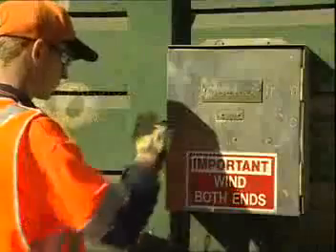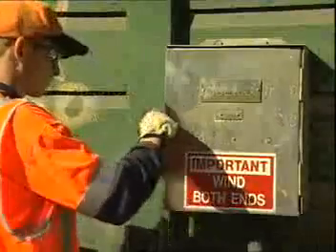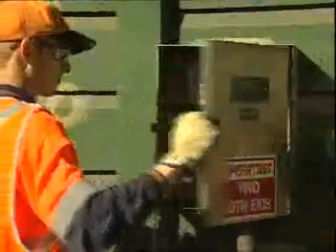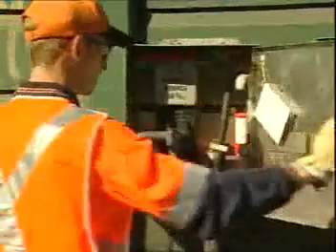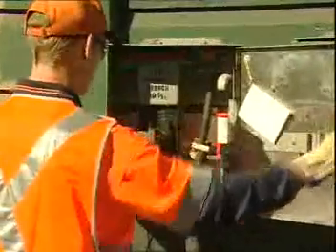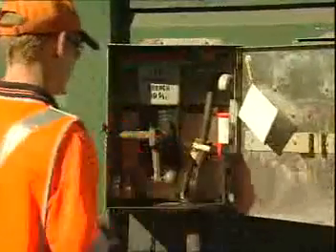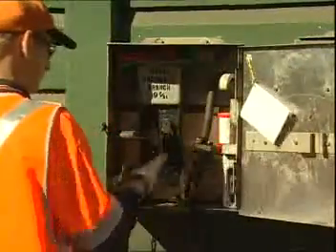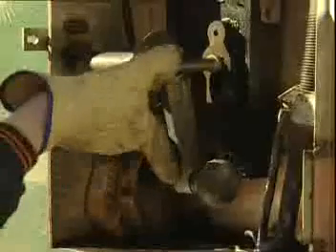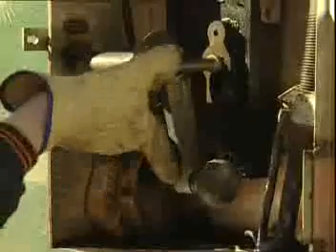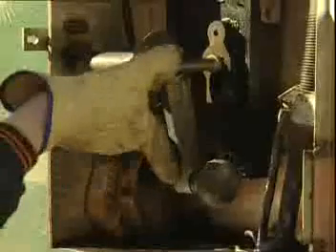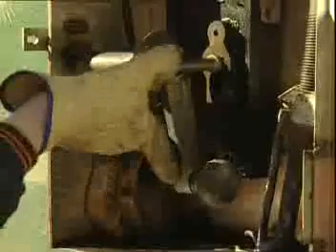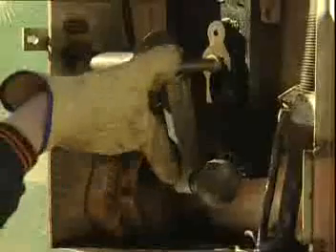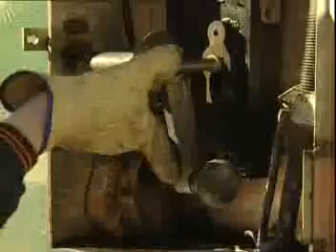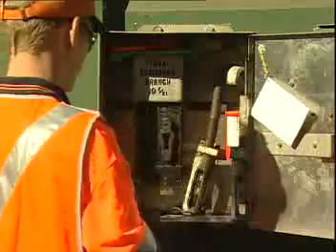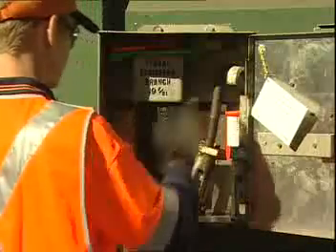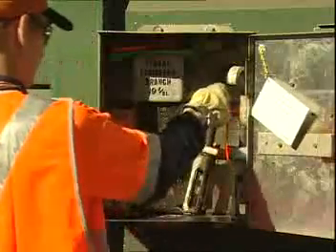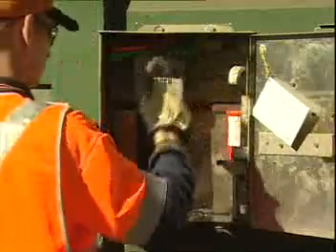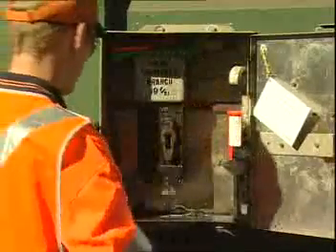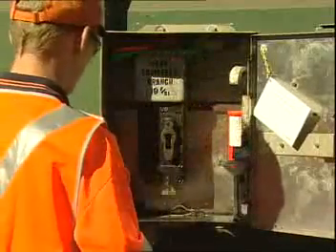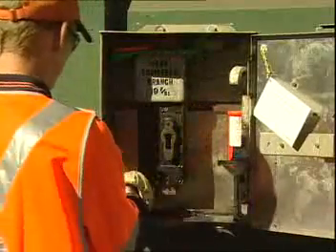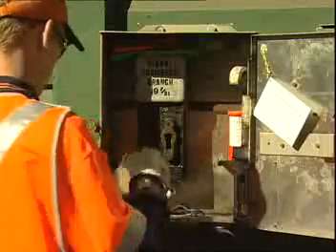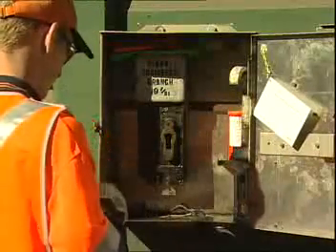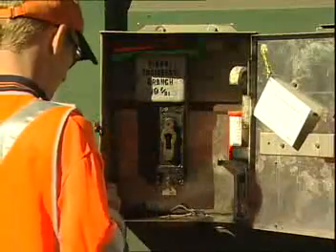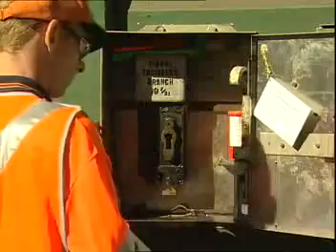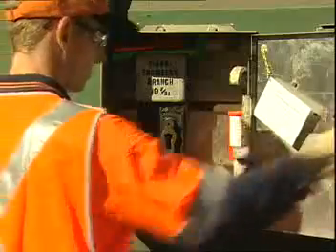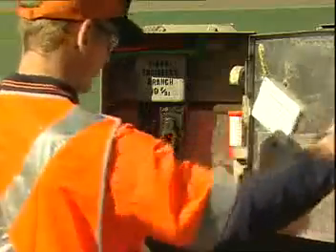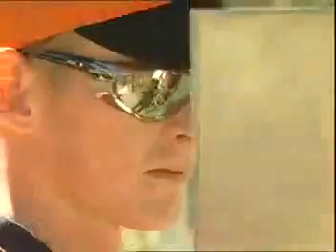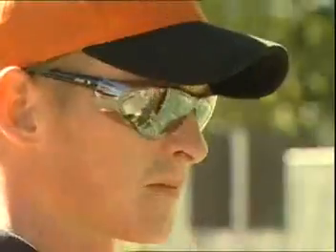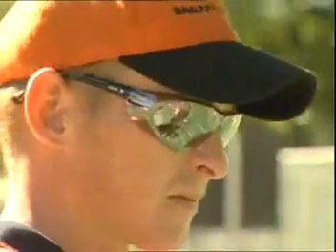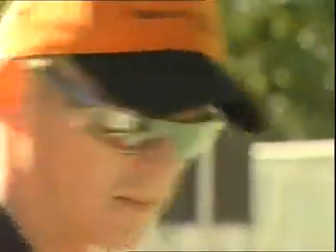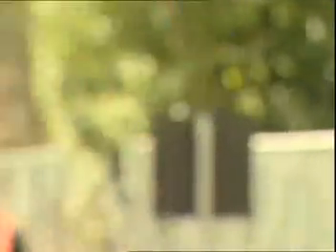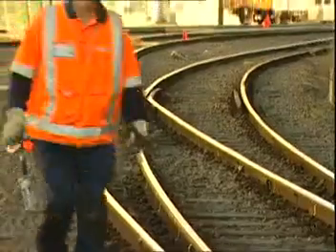After you have isolated the points by removing the crank handle from the correct ESML cabinet, you're ready to wind the points. Remember, you wind the trailing ends first and may have to wind all ends of the points.